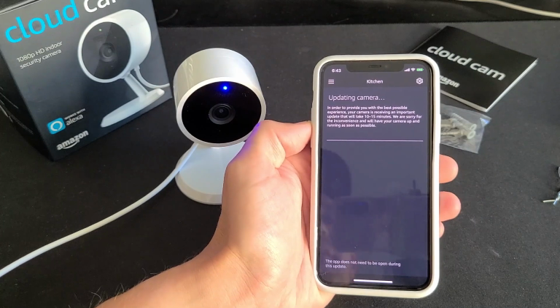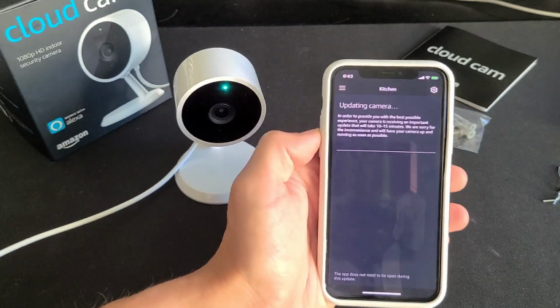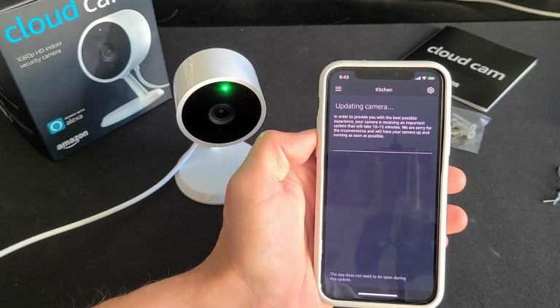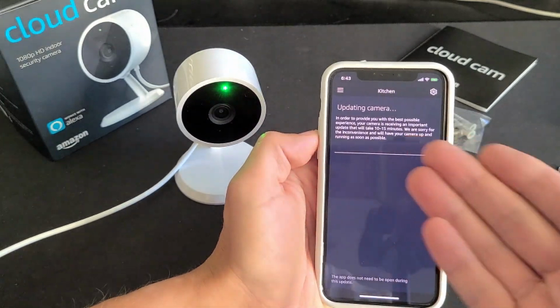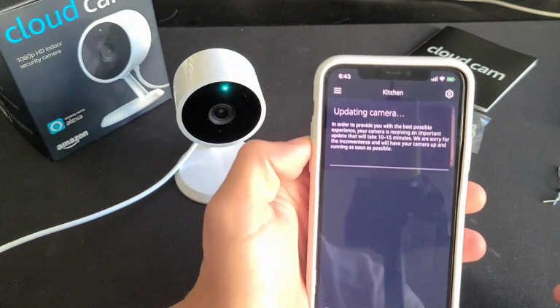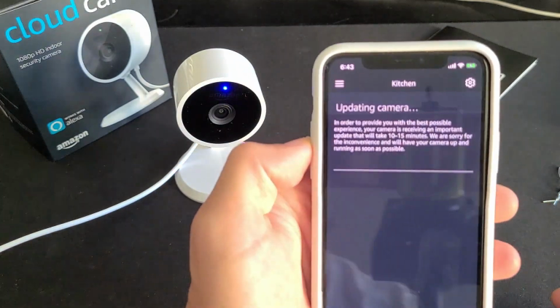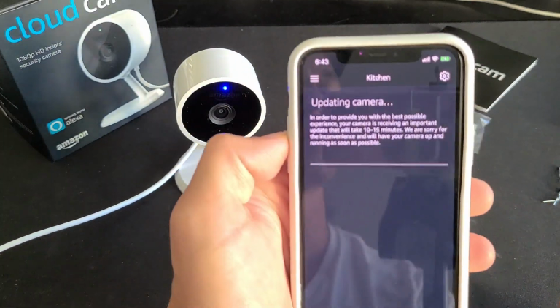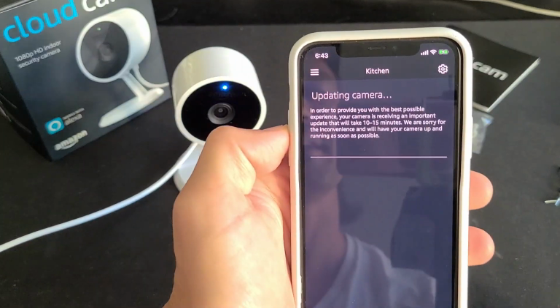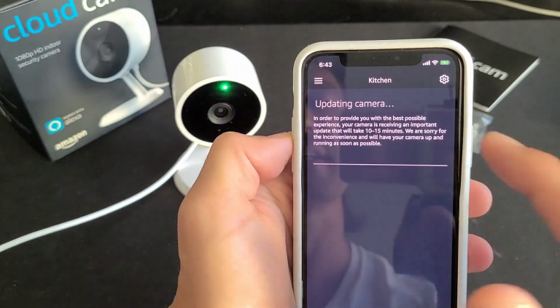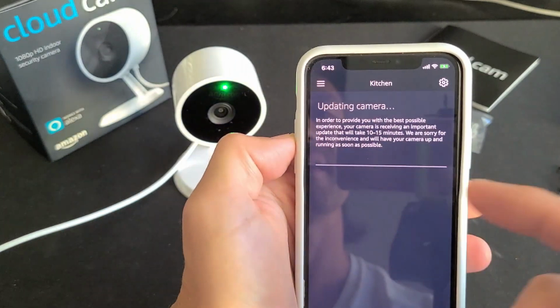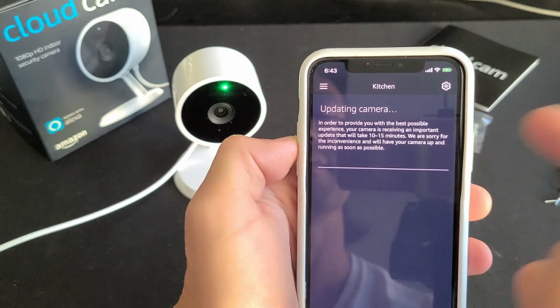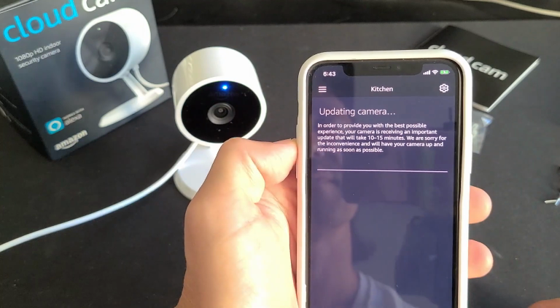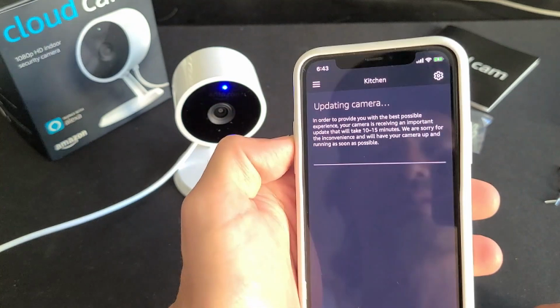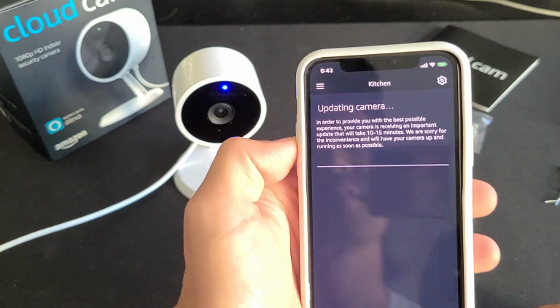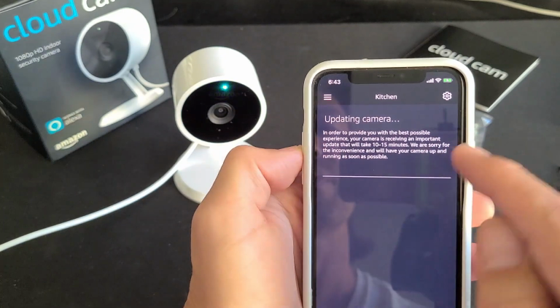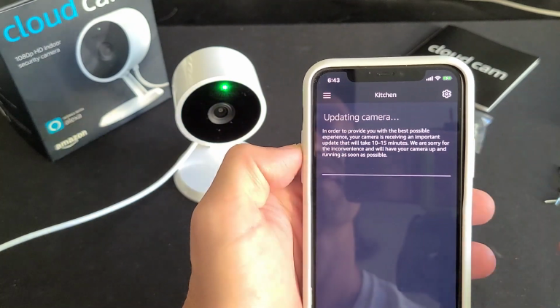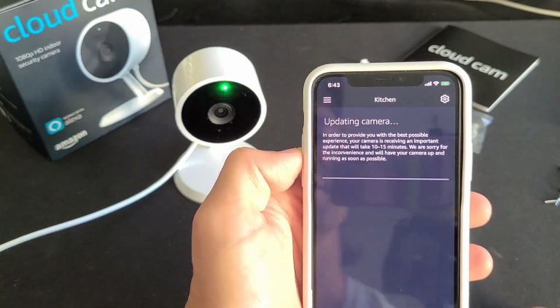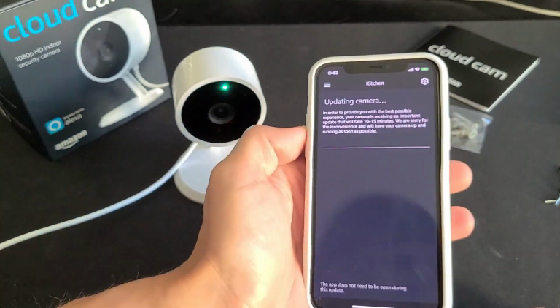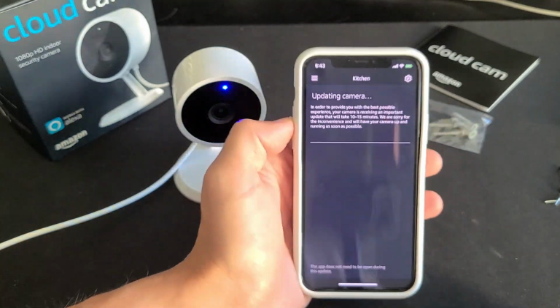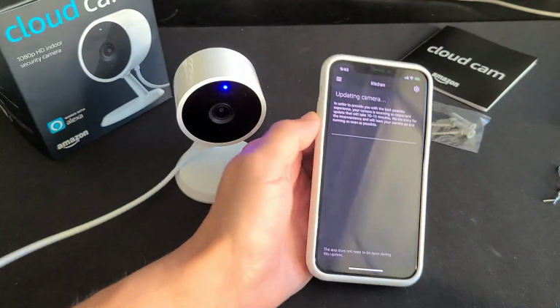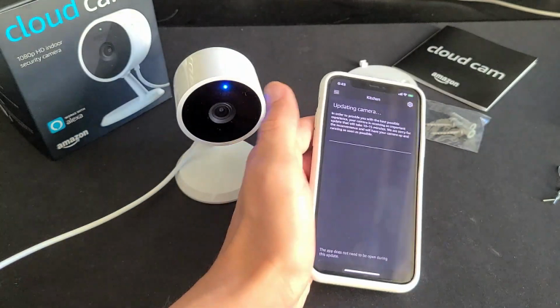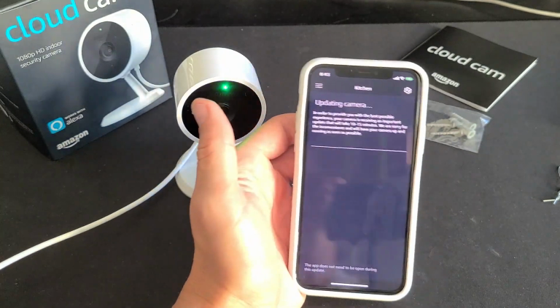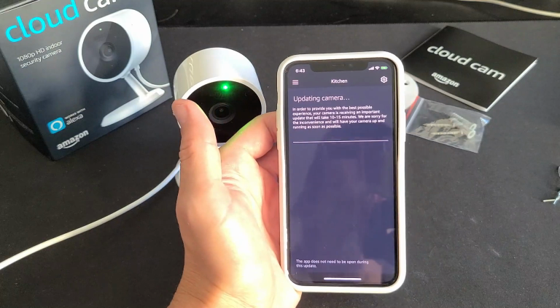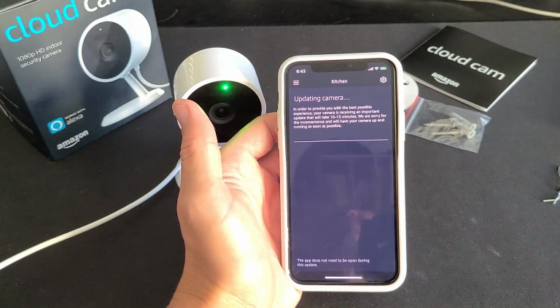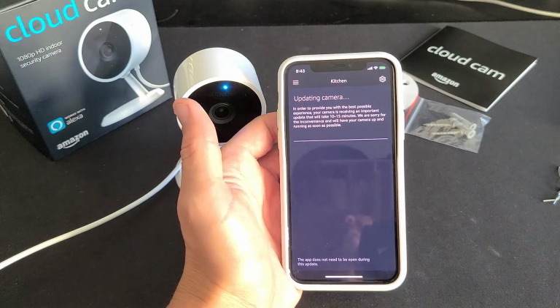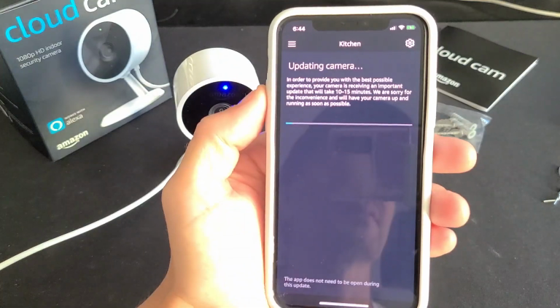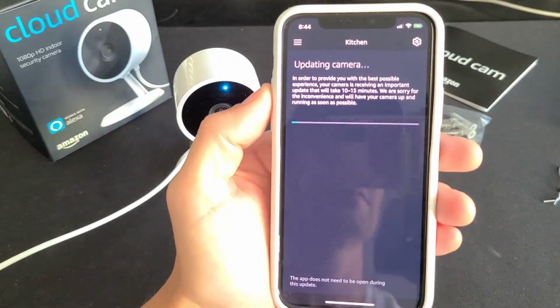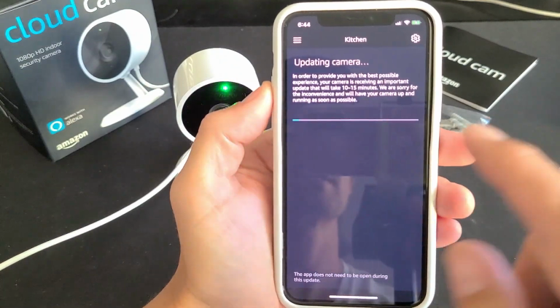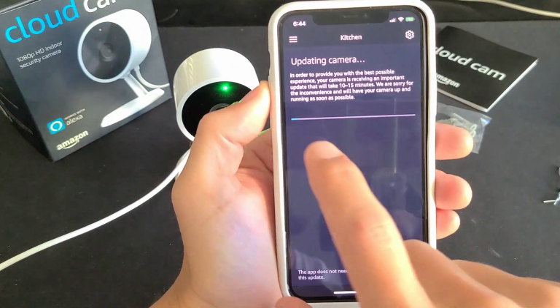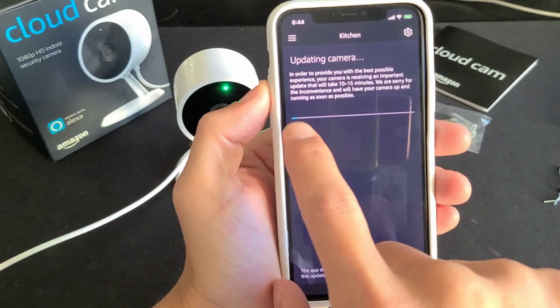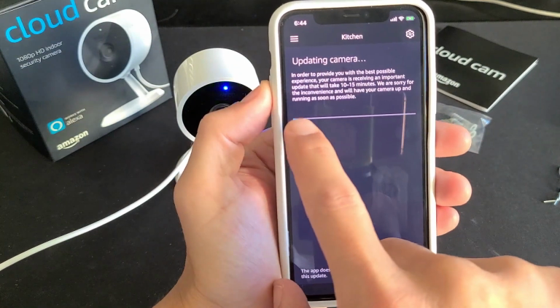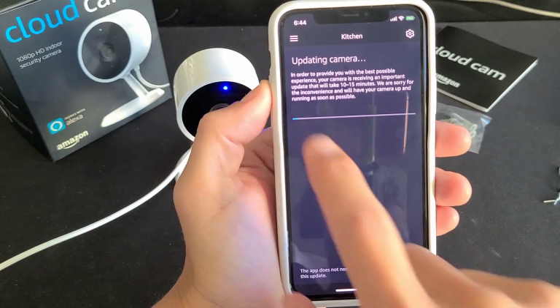It looks like it's automatically pushing an update that's going to take 10 to 15 minutes. You can see it's updating via the little status bar. Let me wait for that to finish downloading and installing.